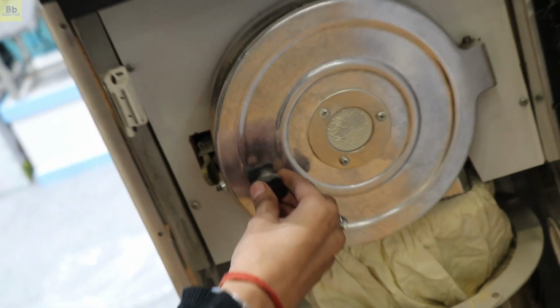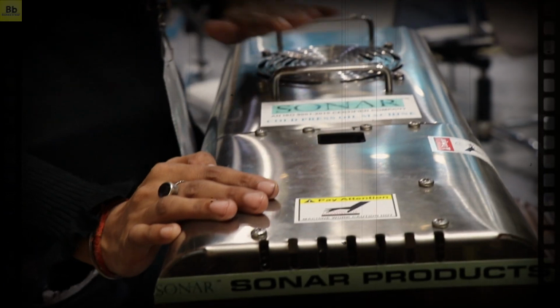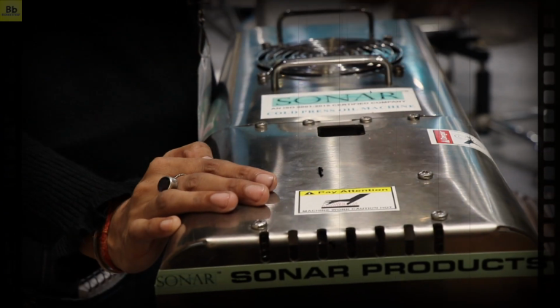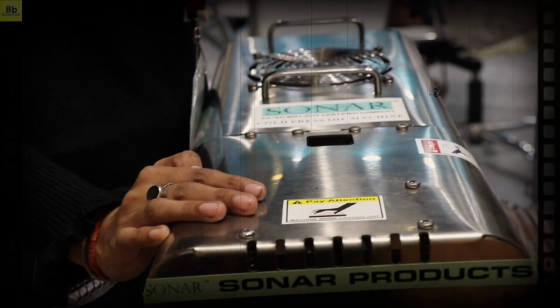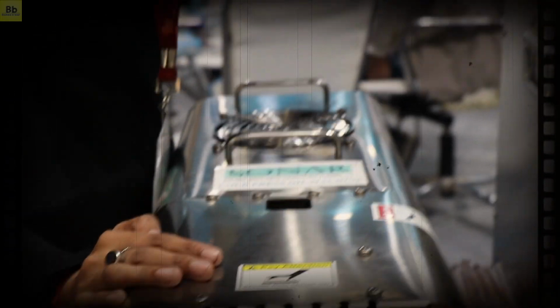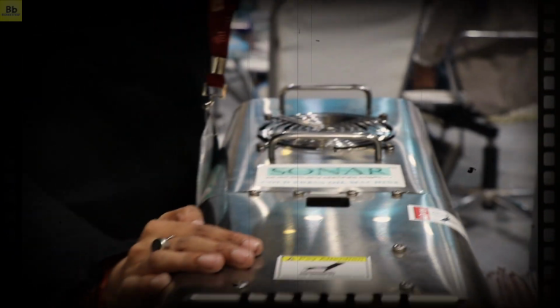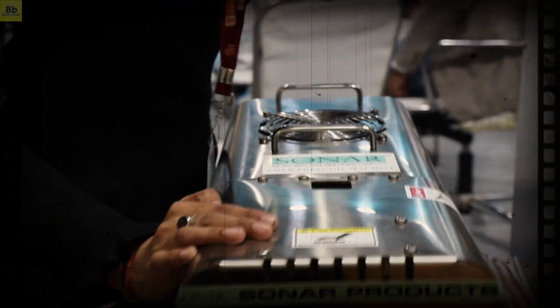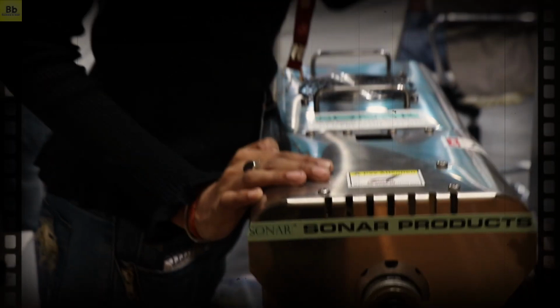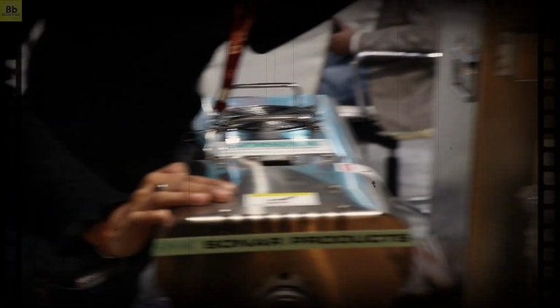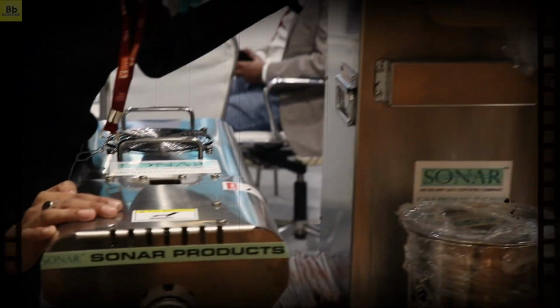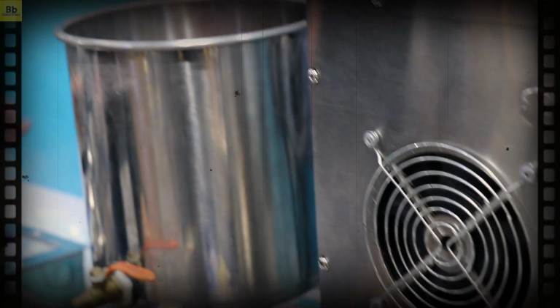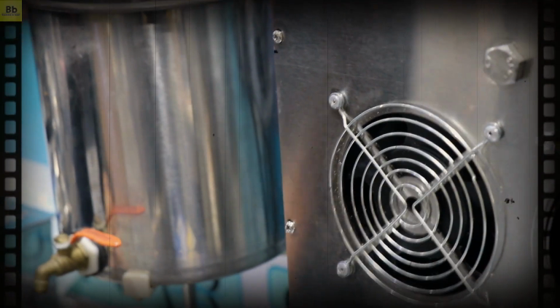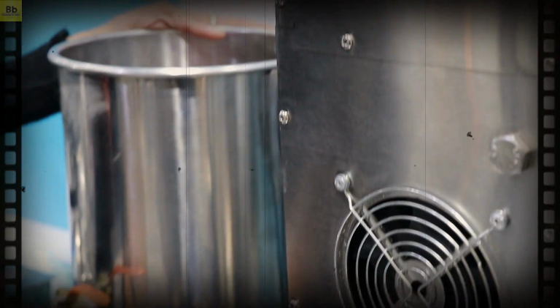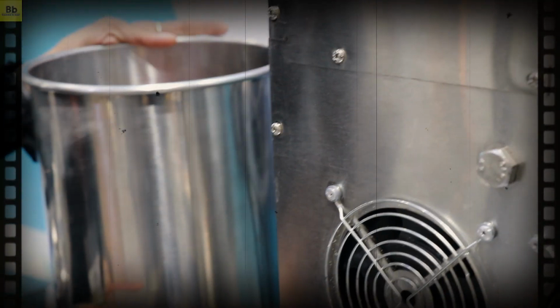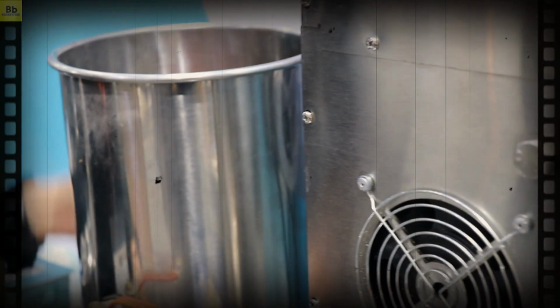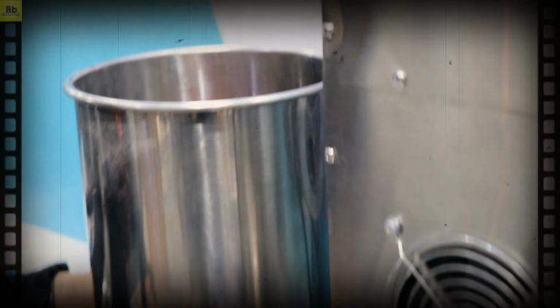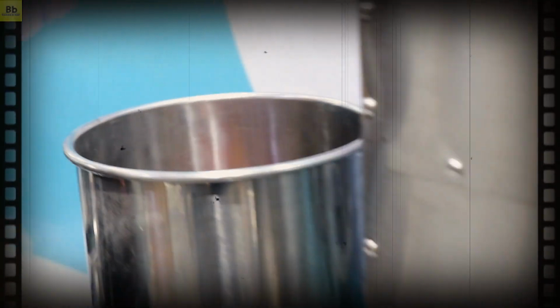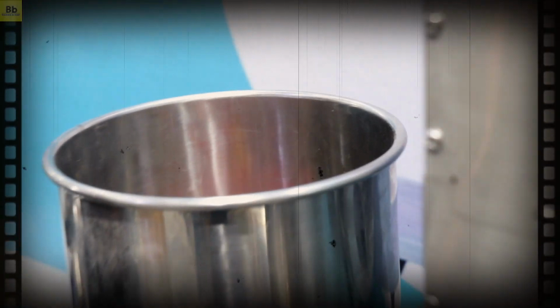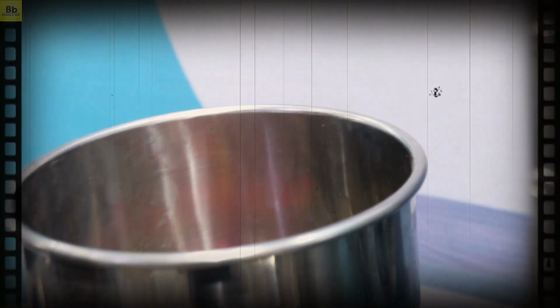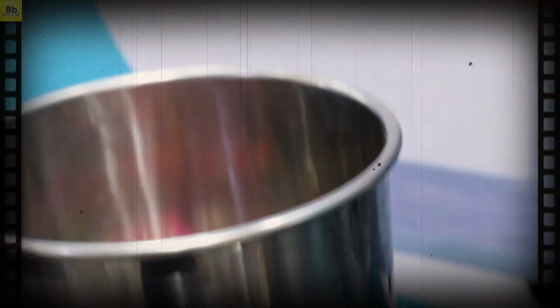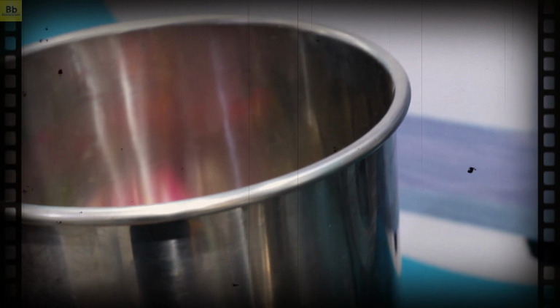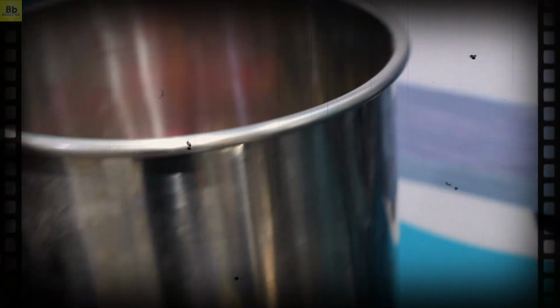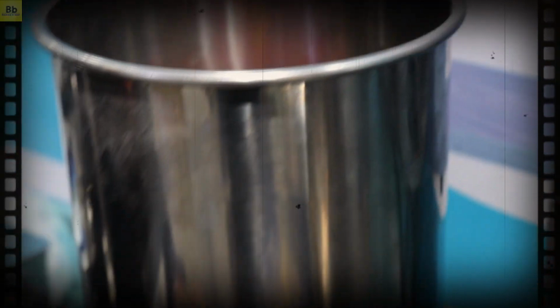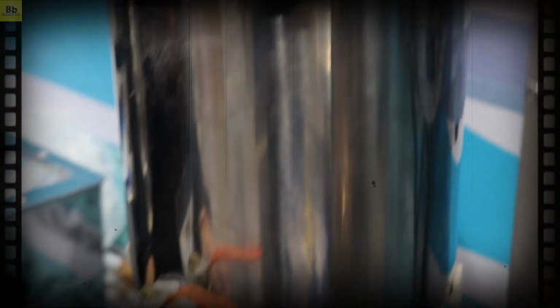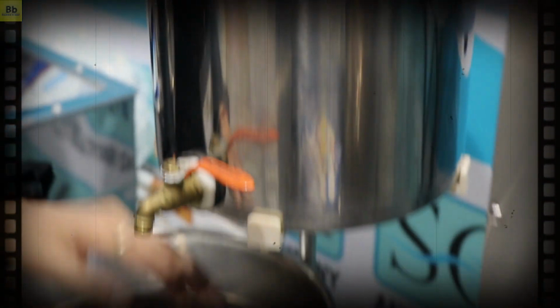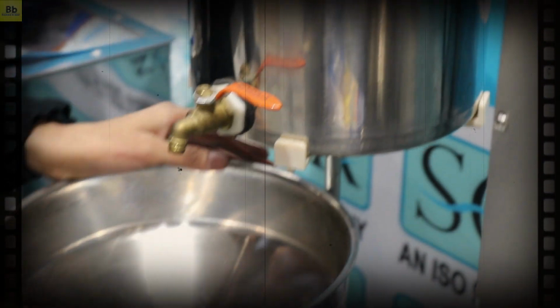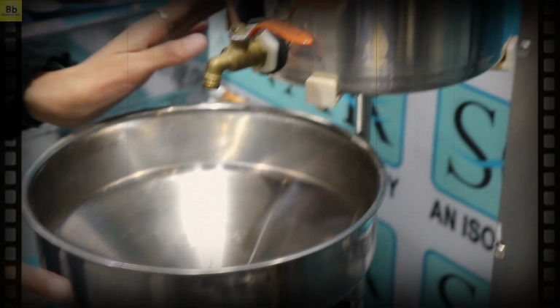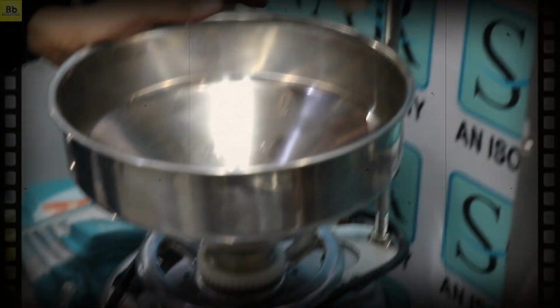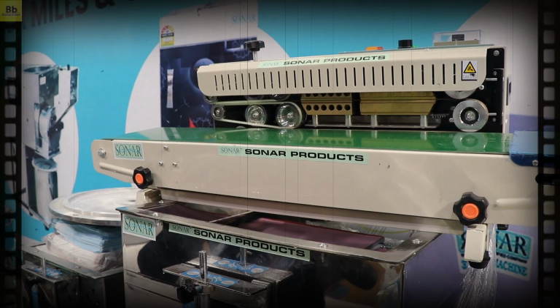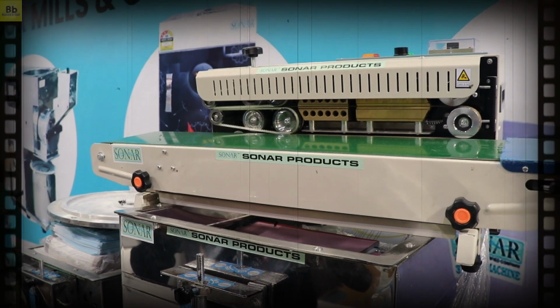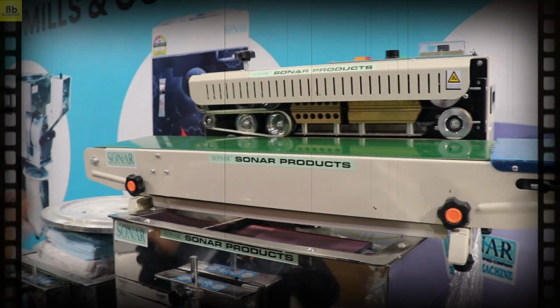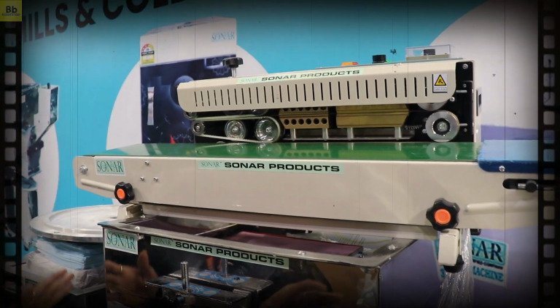This is our machine. This machine is our peanut butter machine. You can do wet grinding in this machine. You can do any kind of butter or wet grinding, and any kind of packaging.